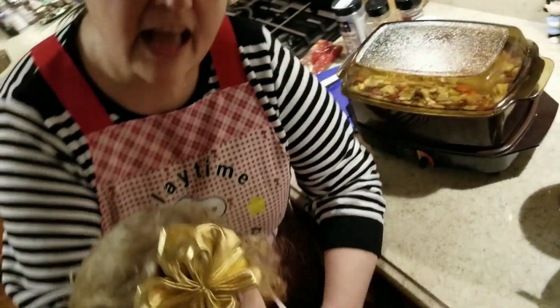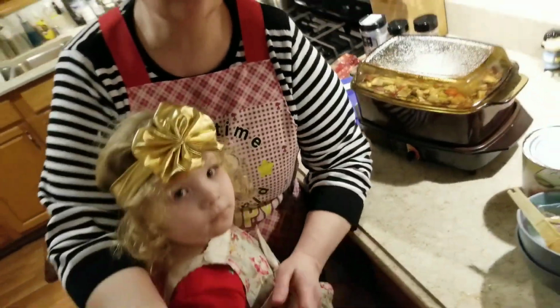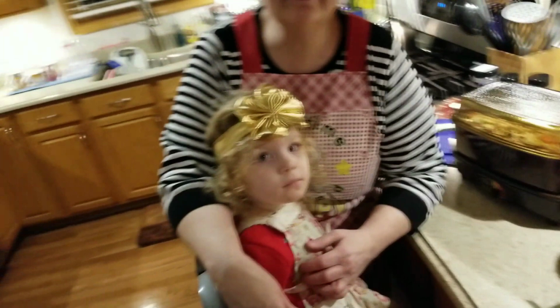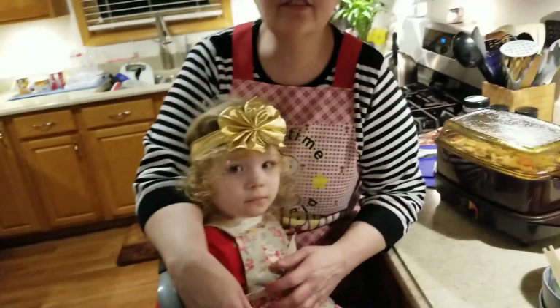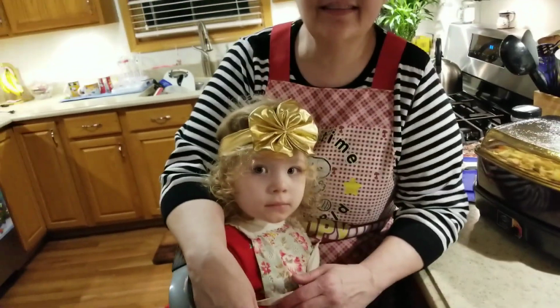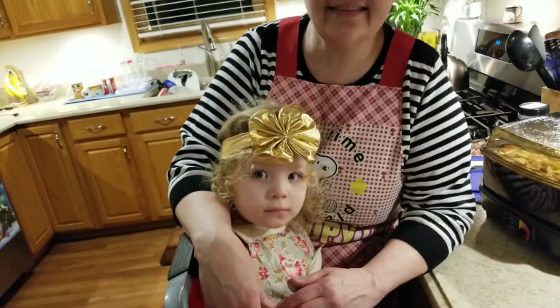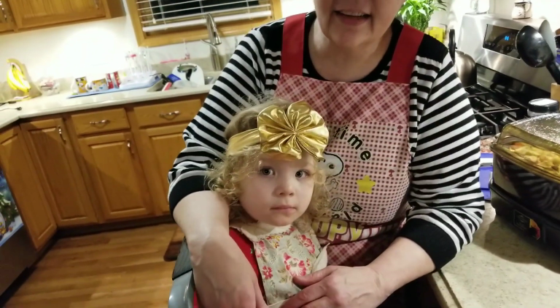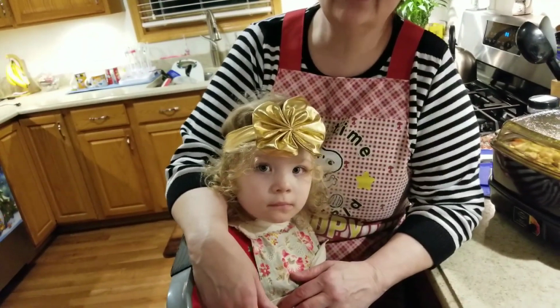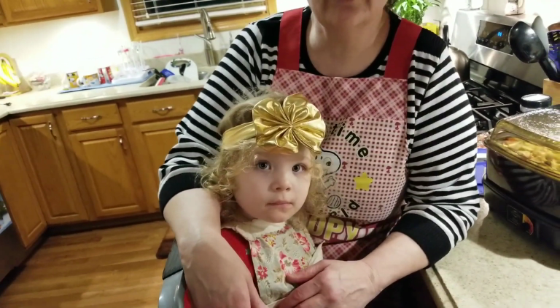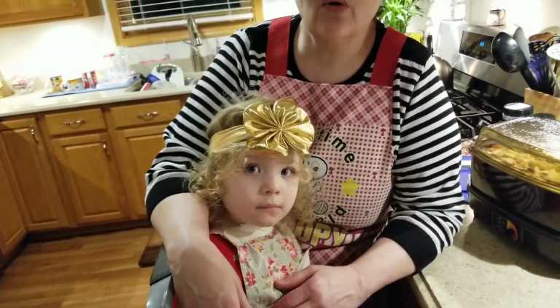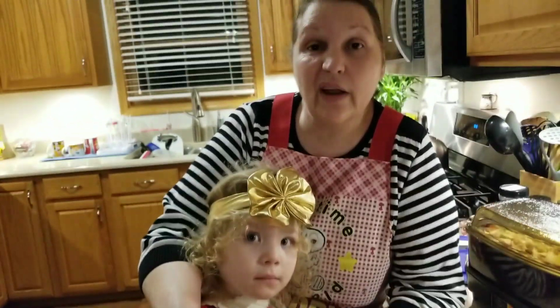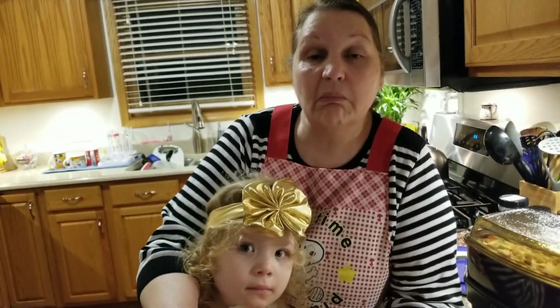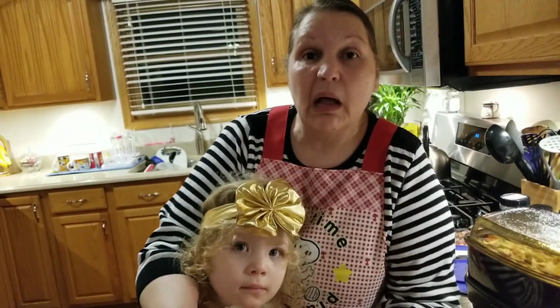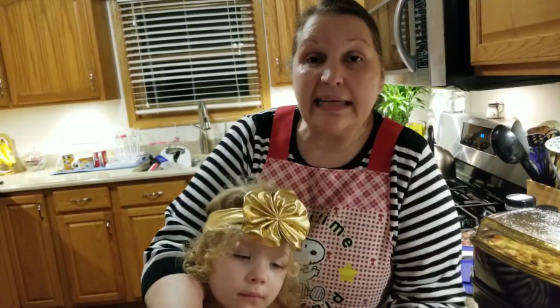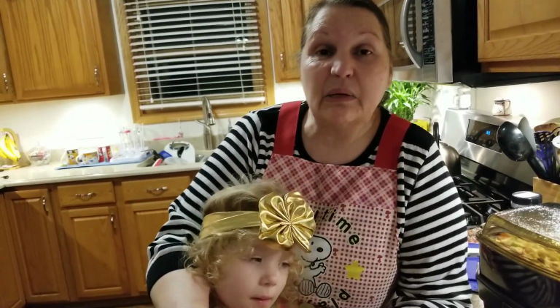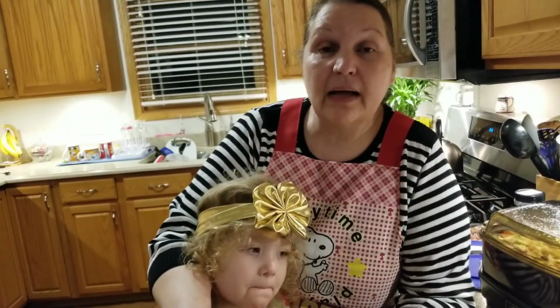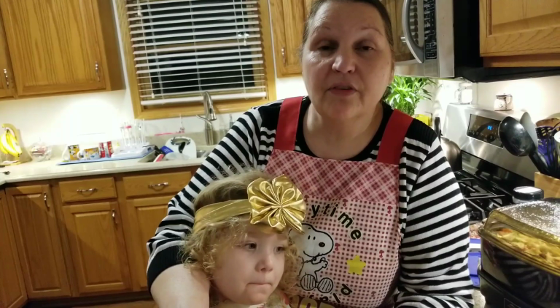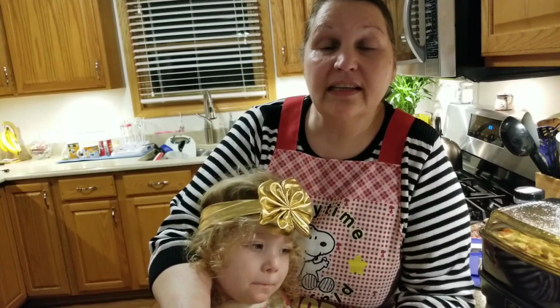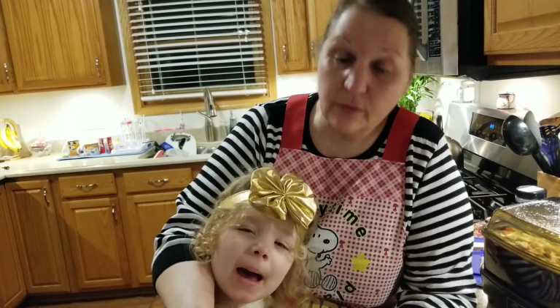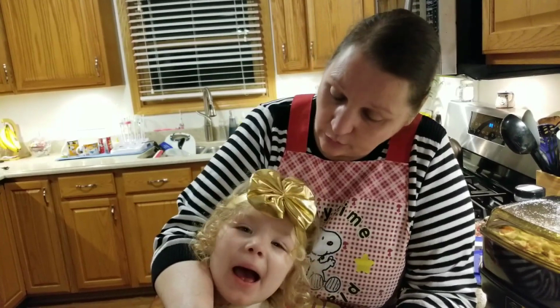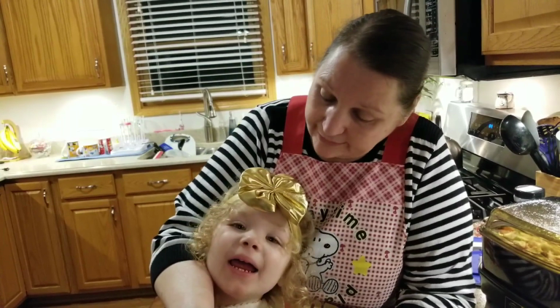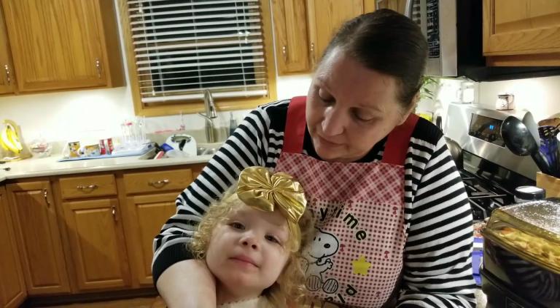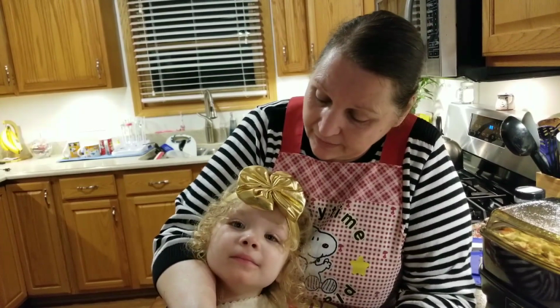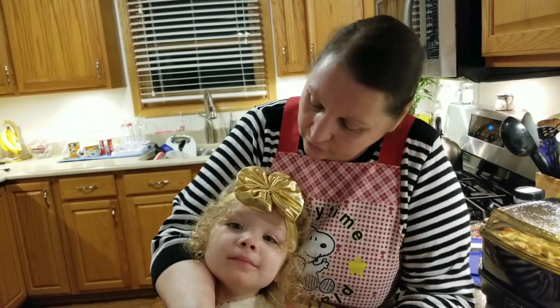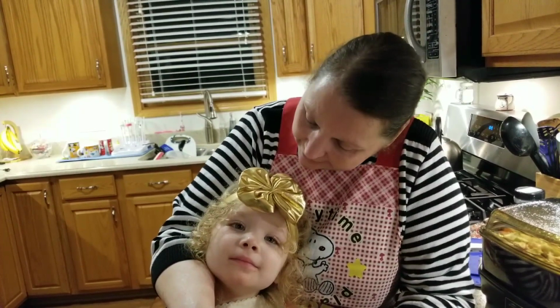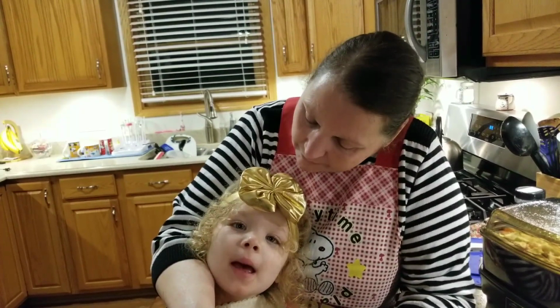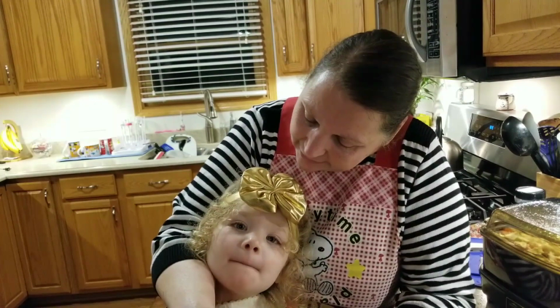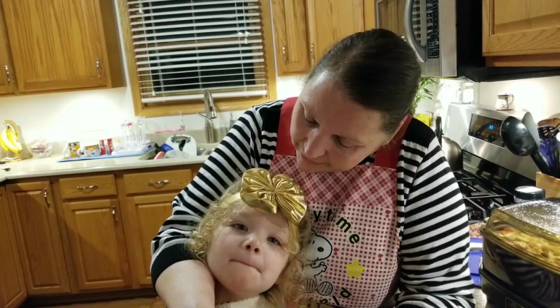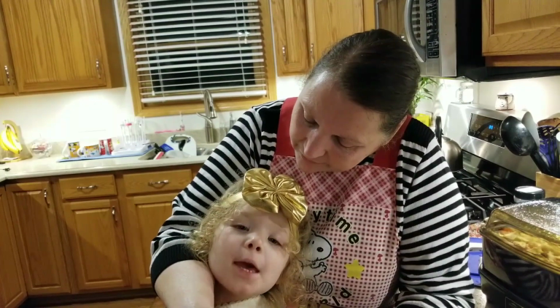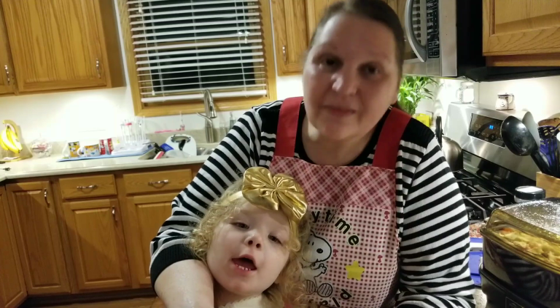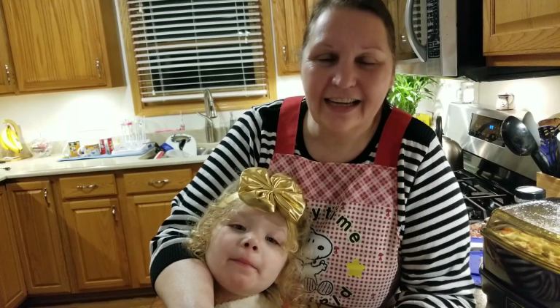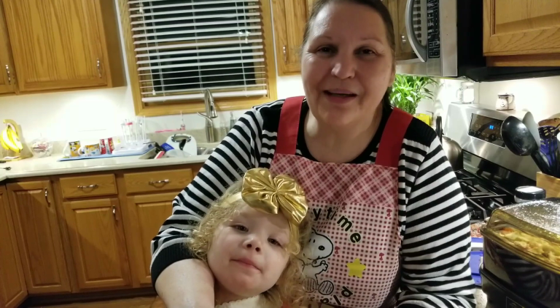Our taste tester will test it and she will let you know whether or not I did a good job in converting it into a keto recipe. Come back in a bit.